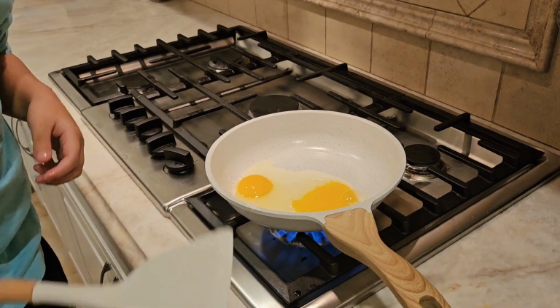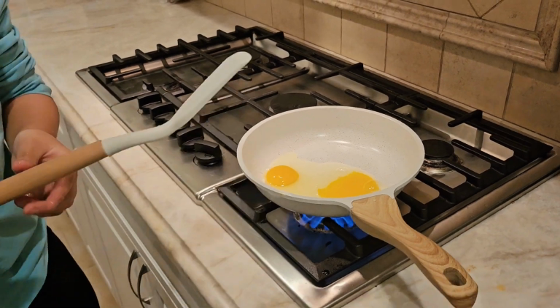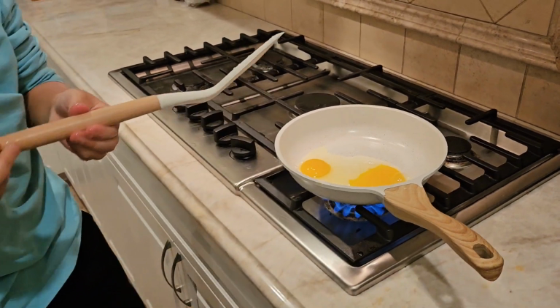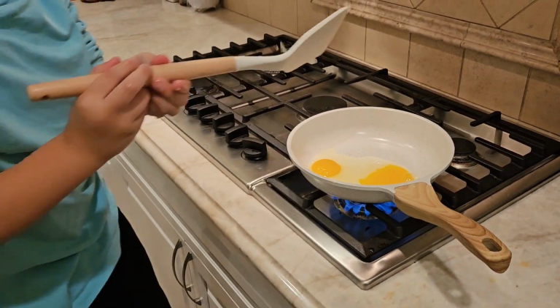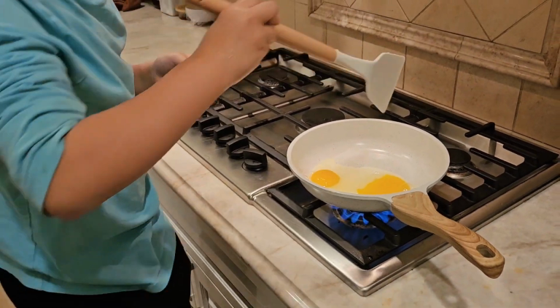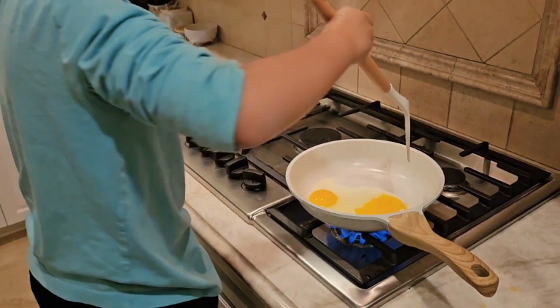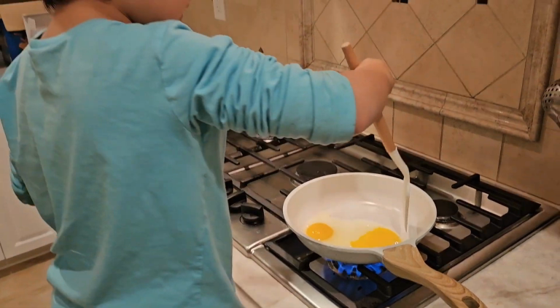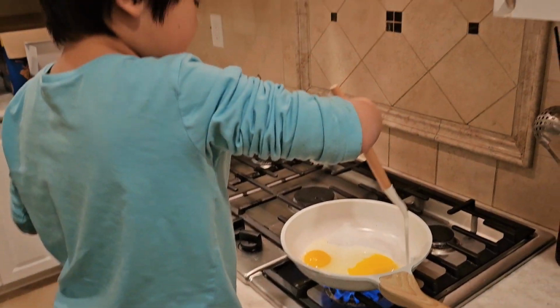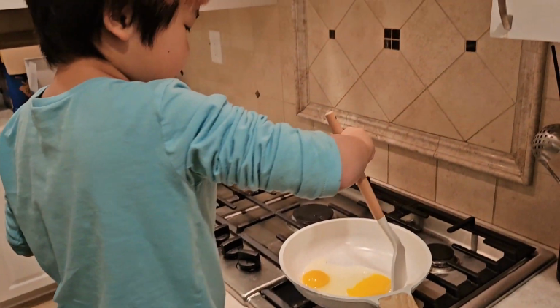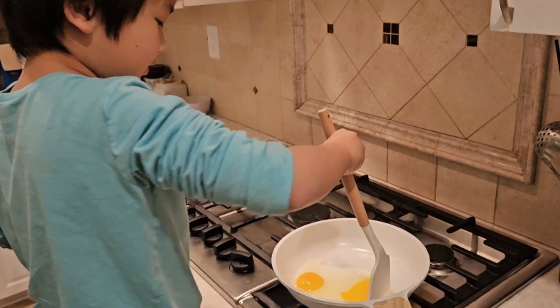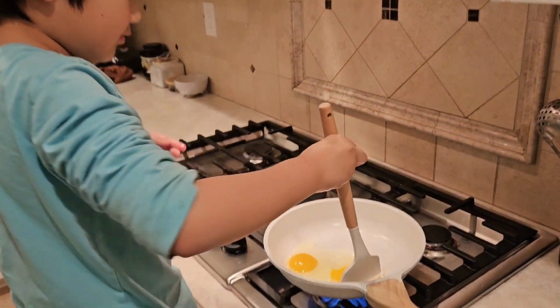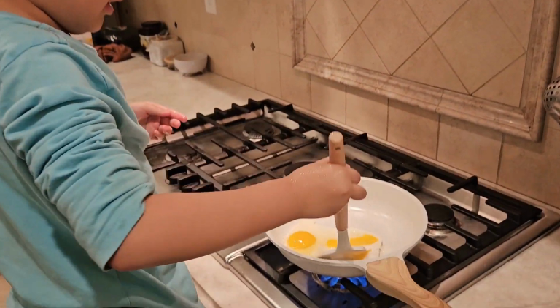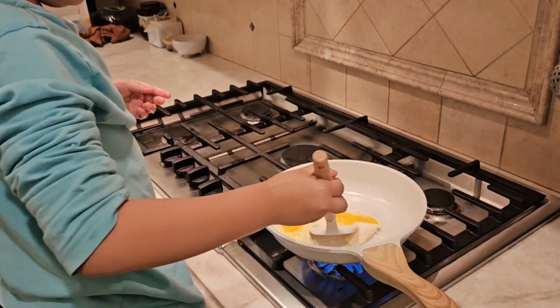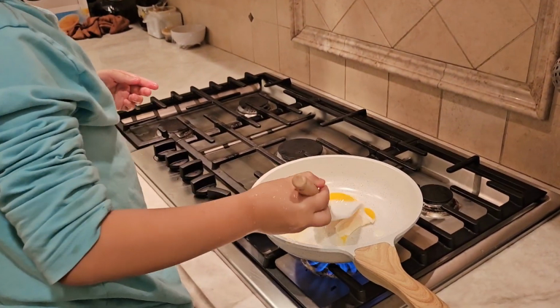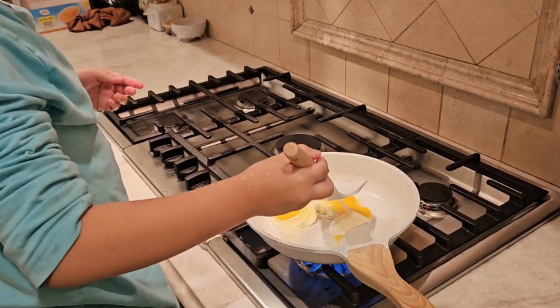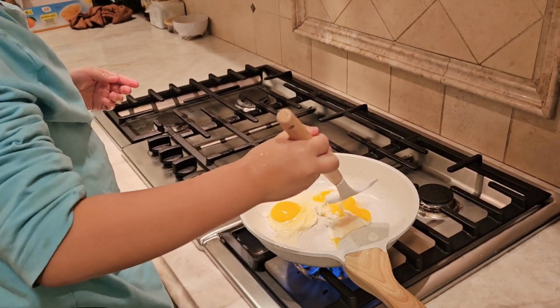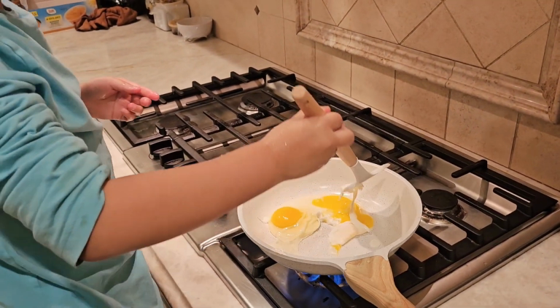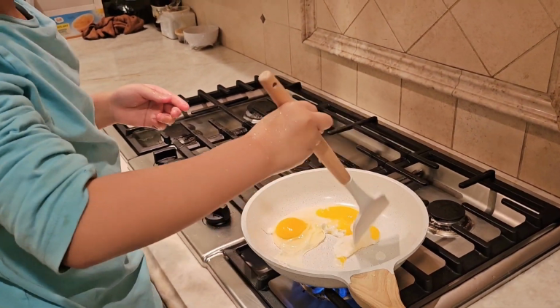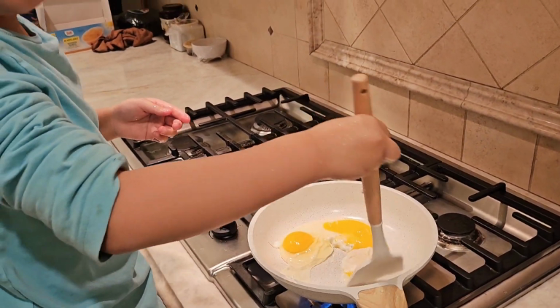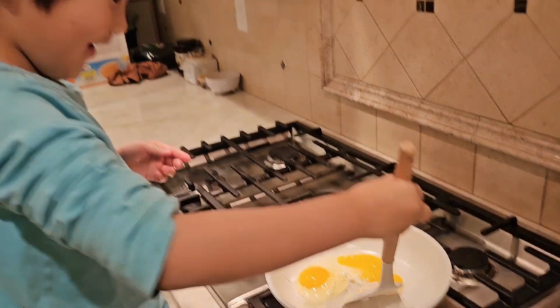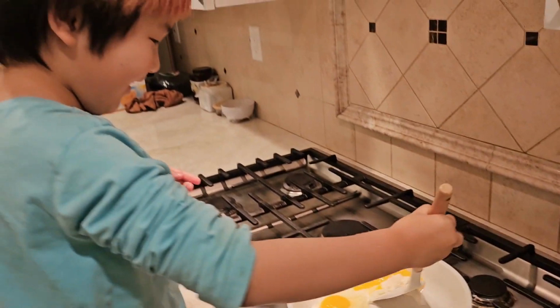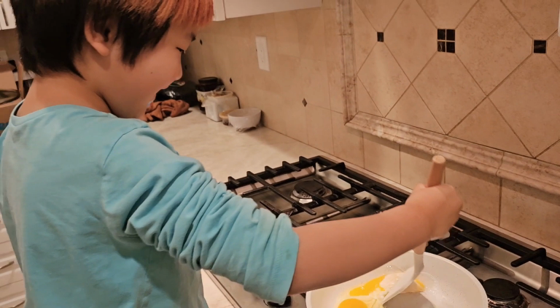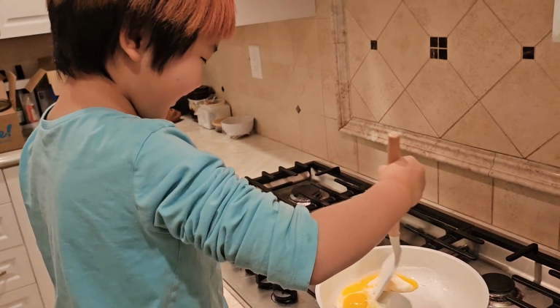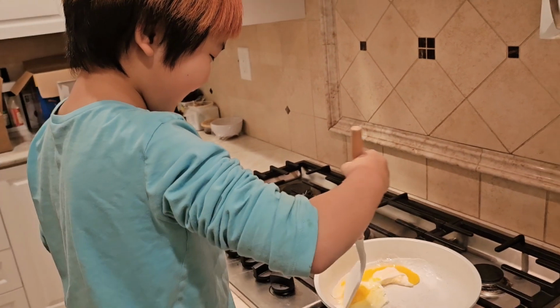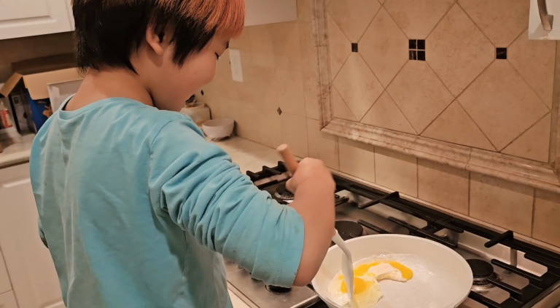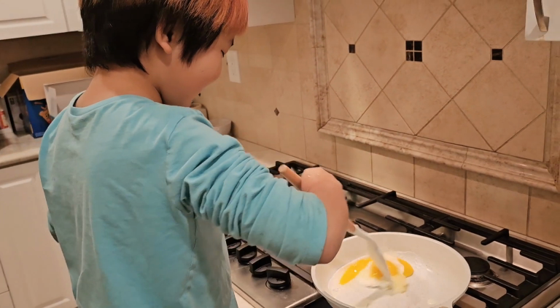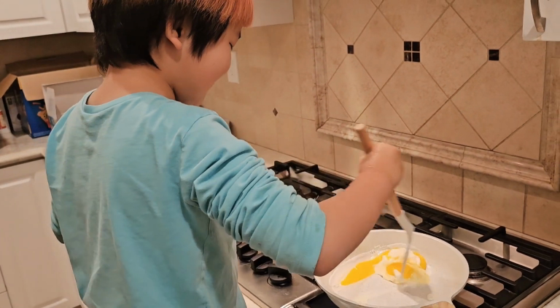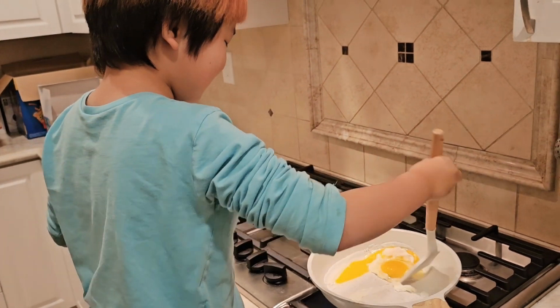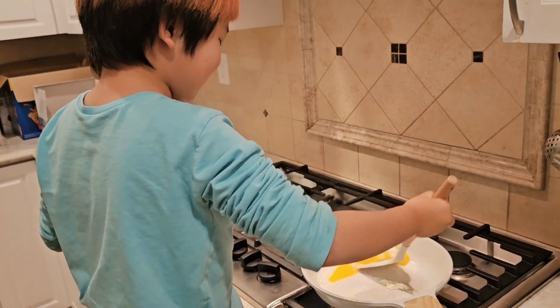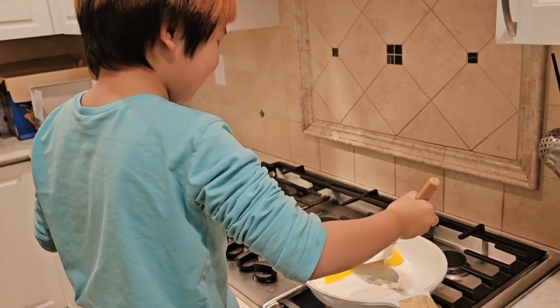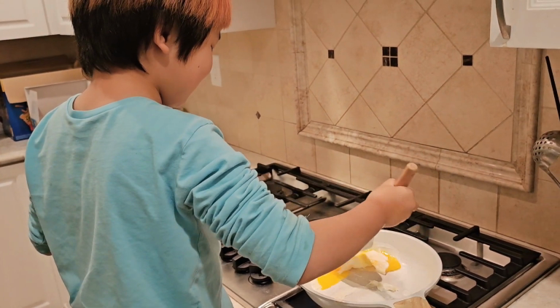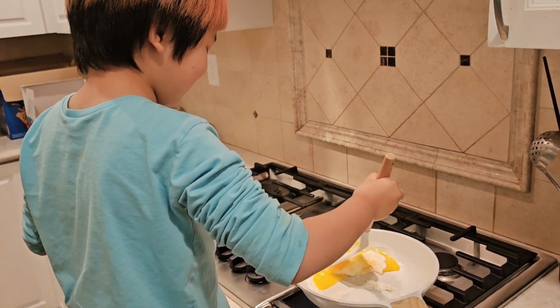After the bottom is cooked and the top is still raw — whoa! It actually works, this is not perfect.